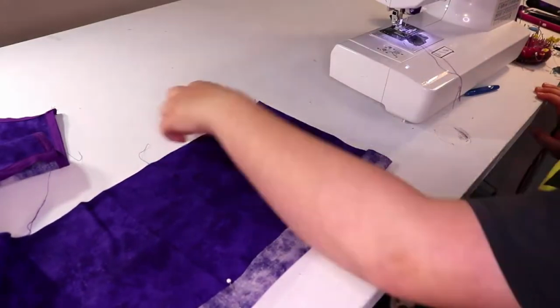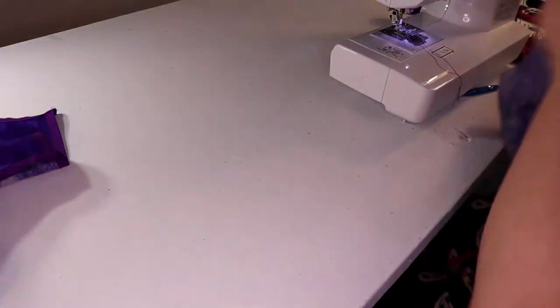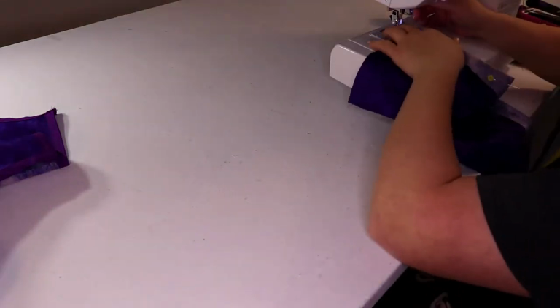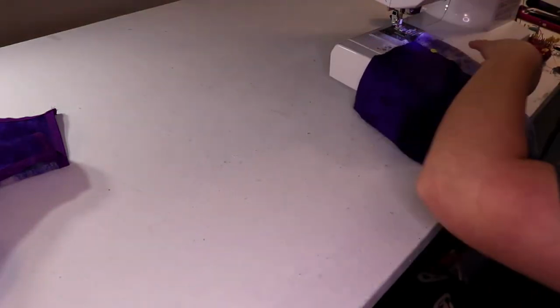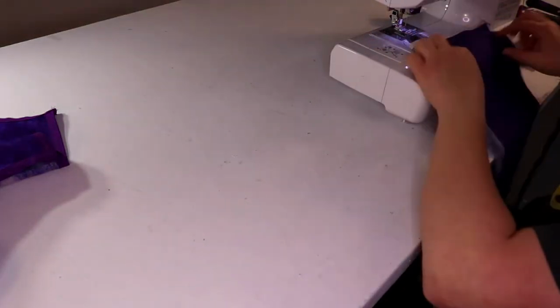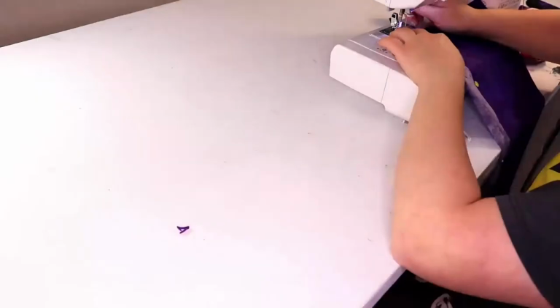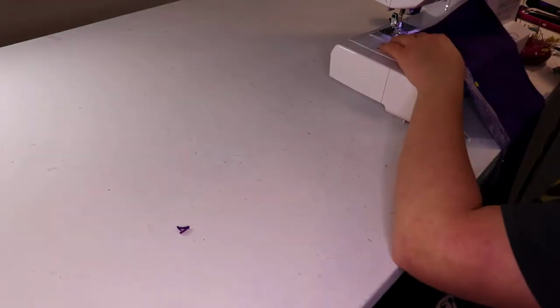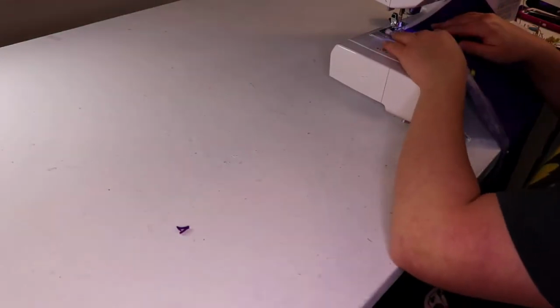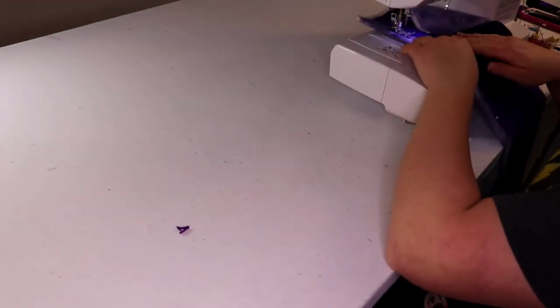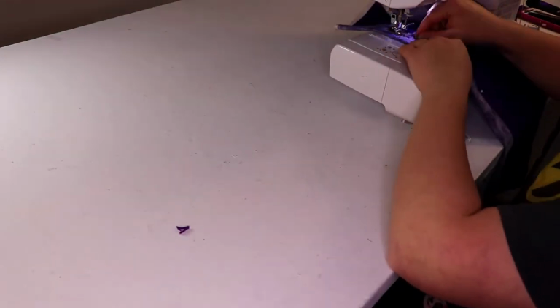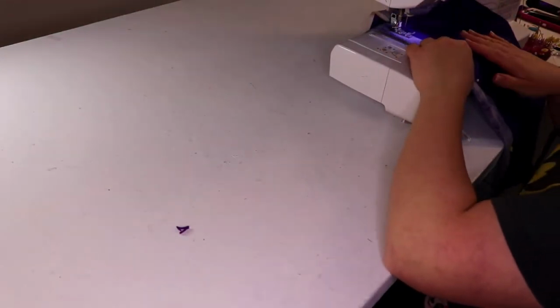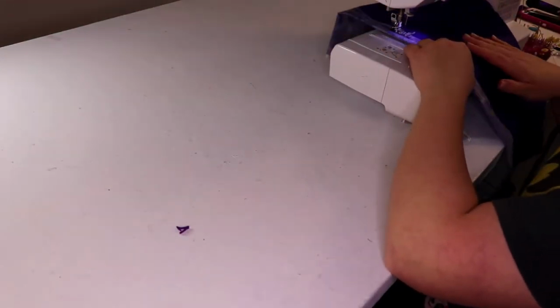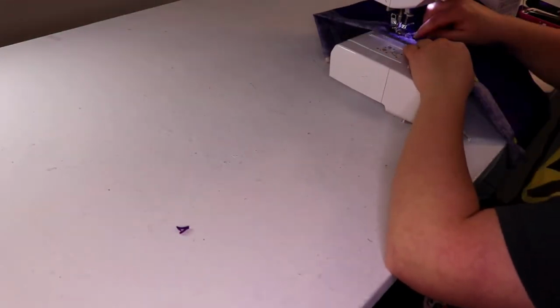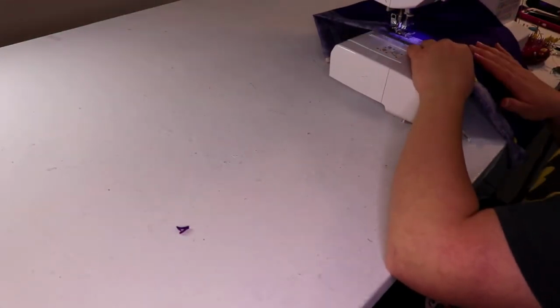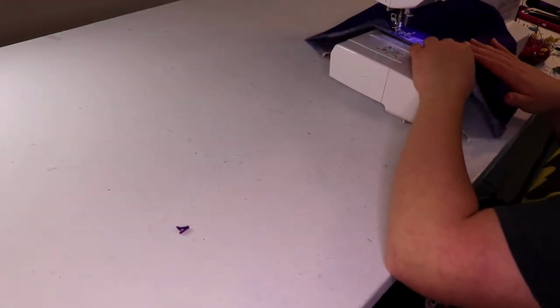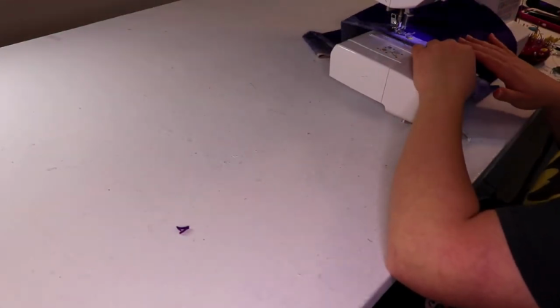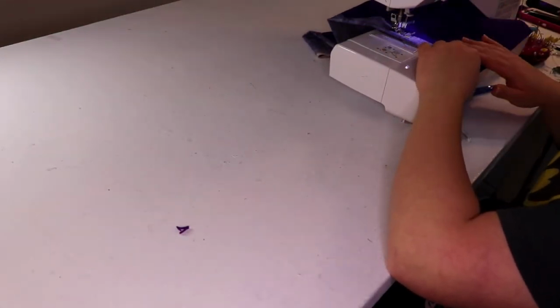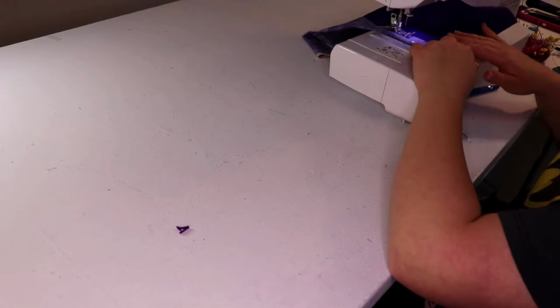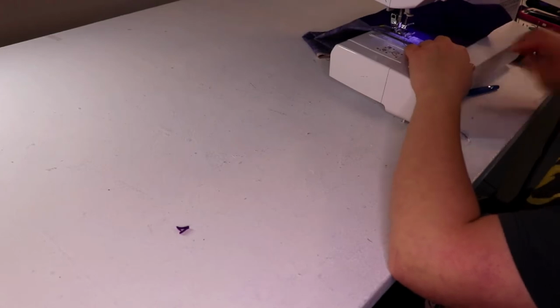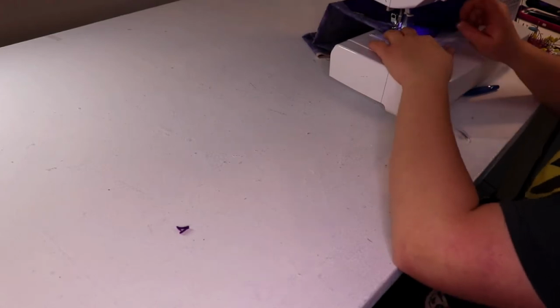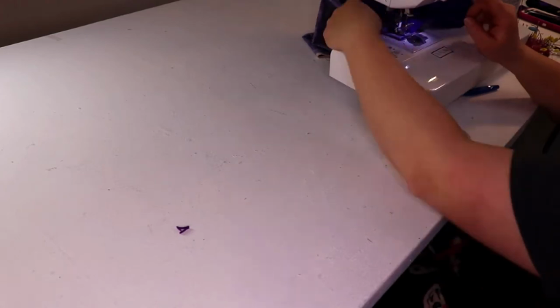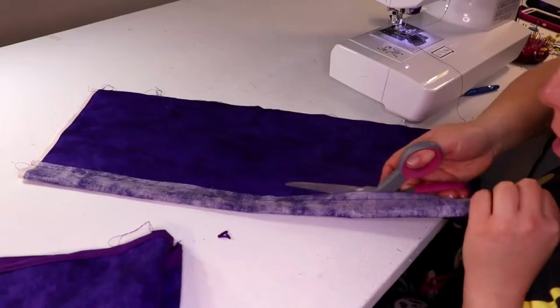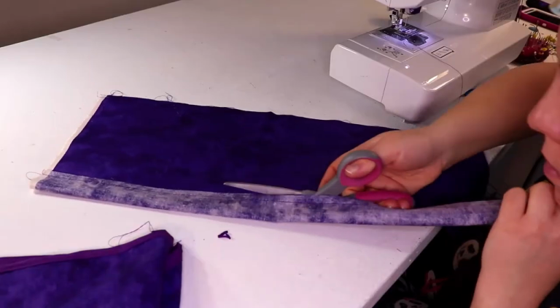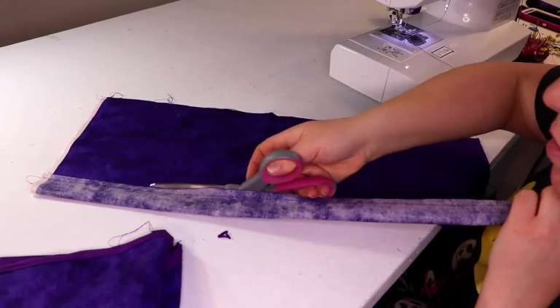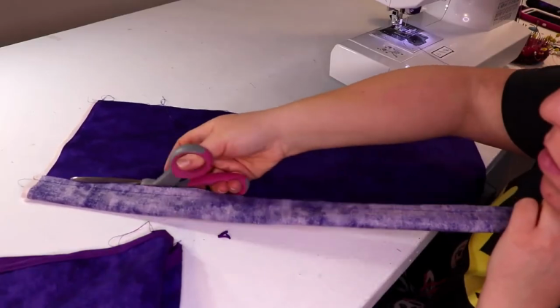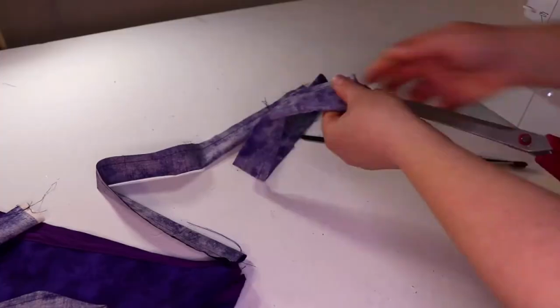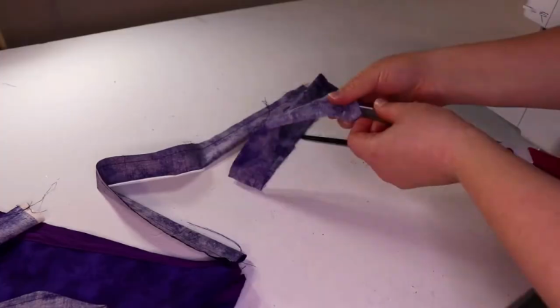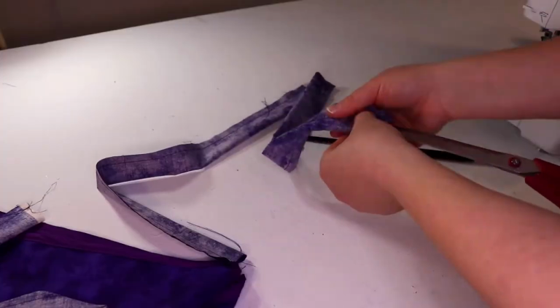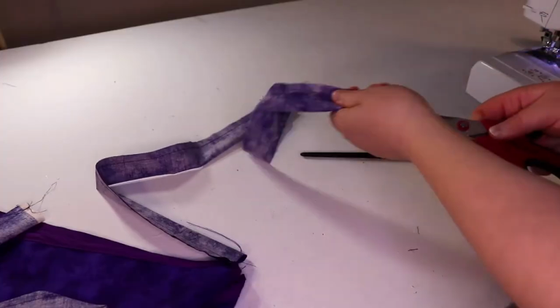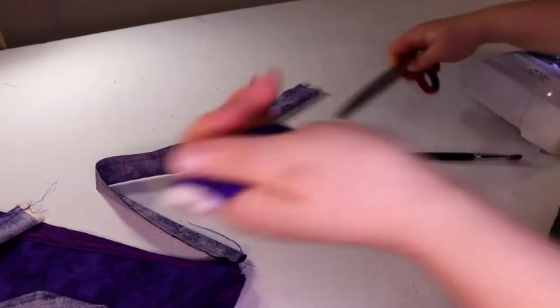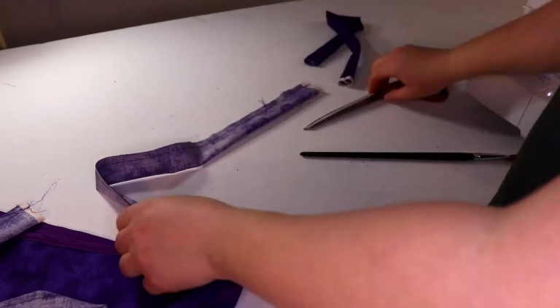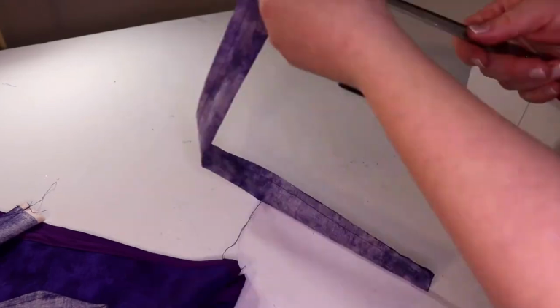Last, I used the leftover fabric to make some ties for the apron. I just folded over the fabric and then sewed it down. Cut it off.